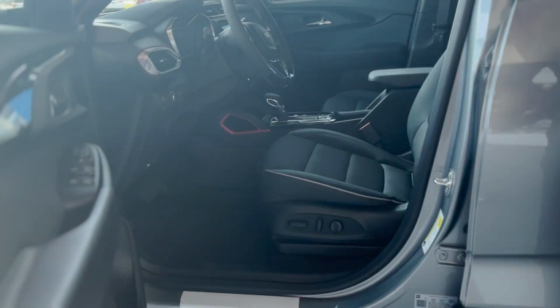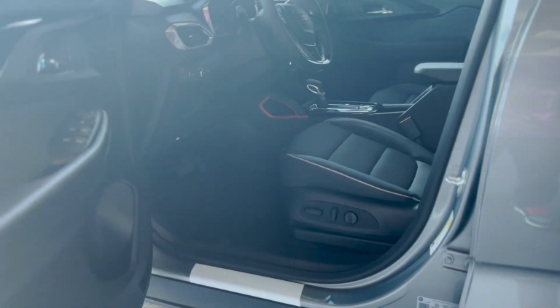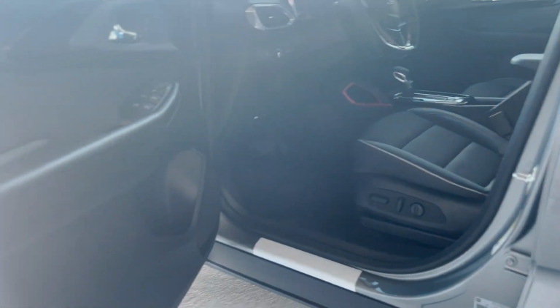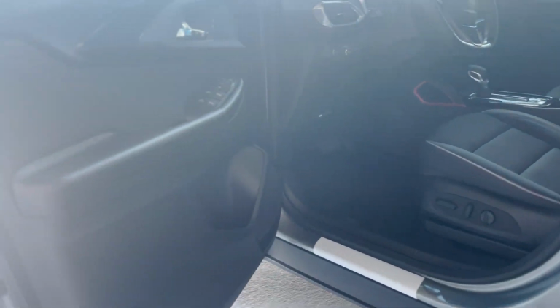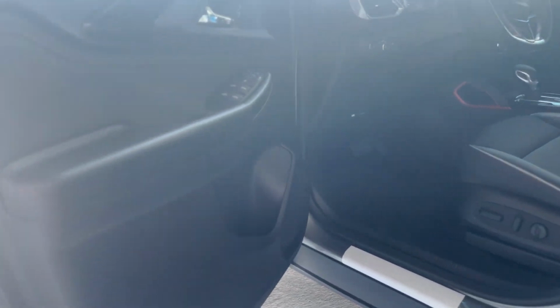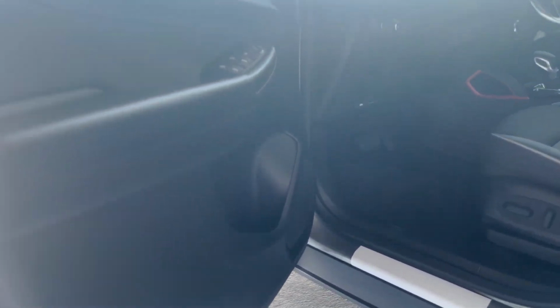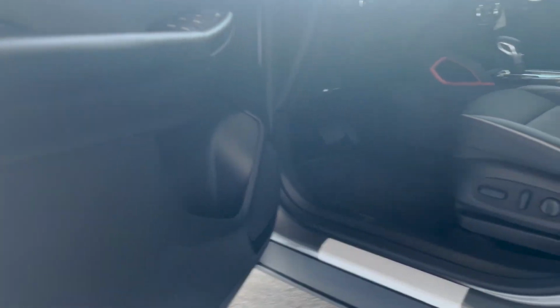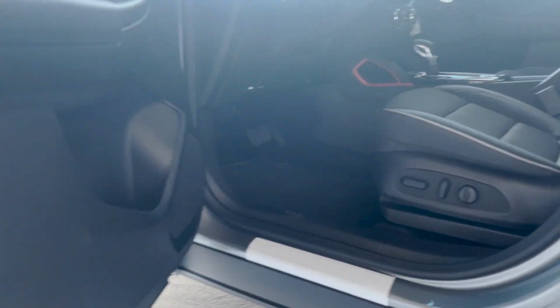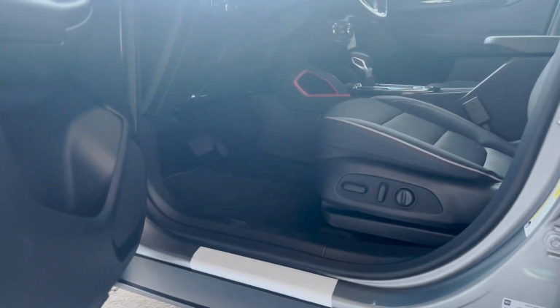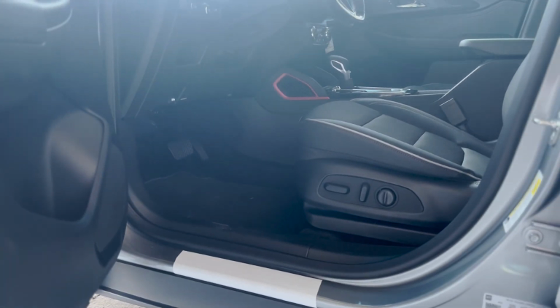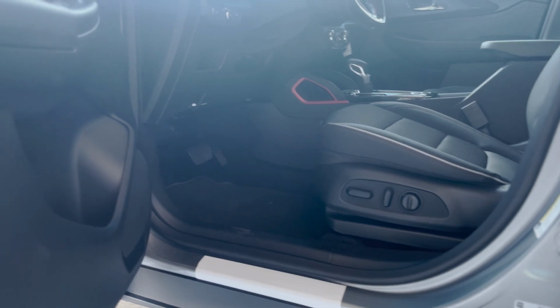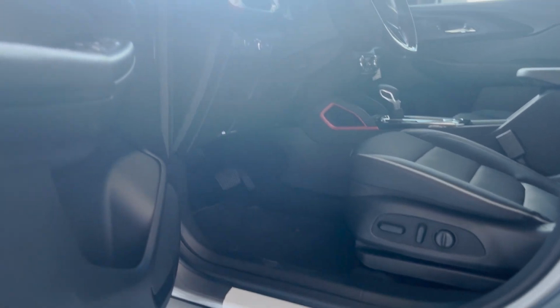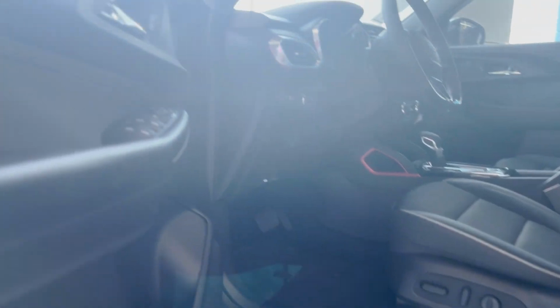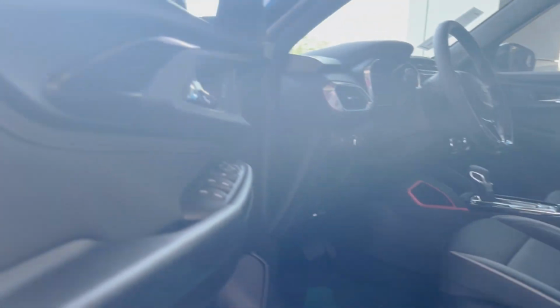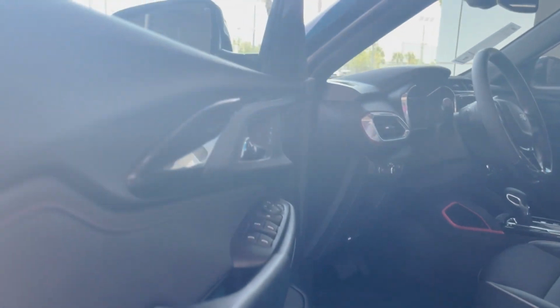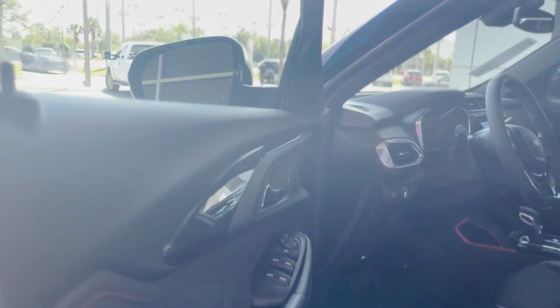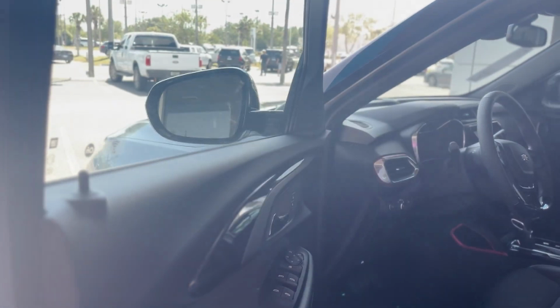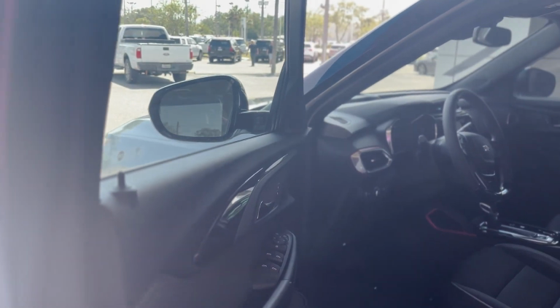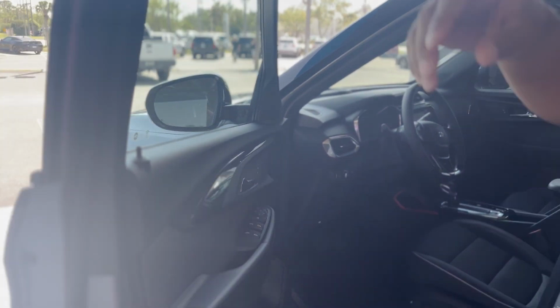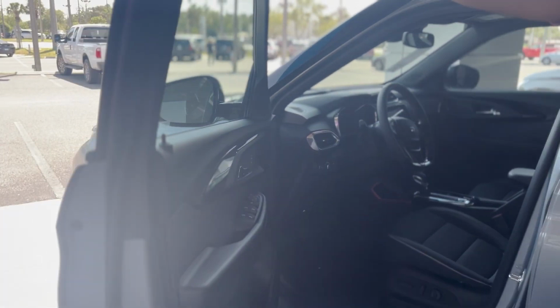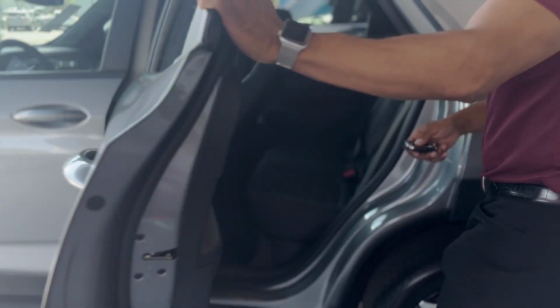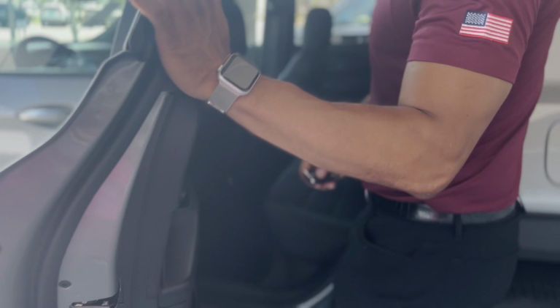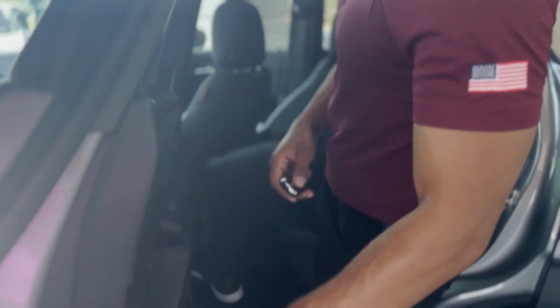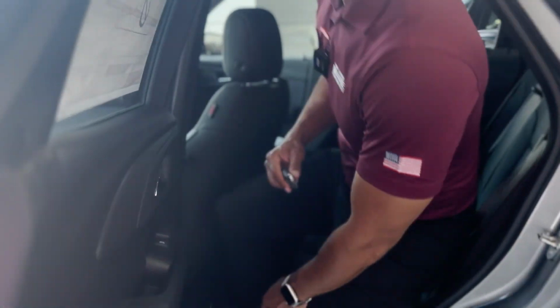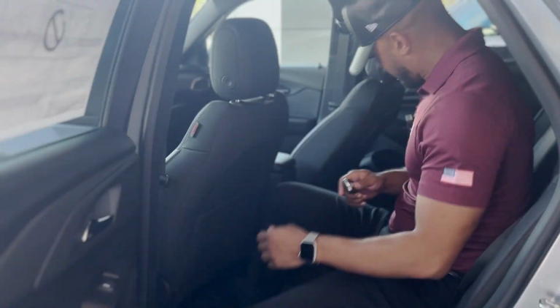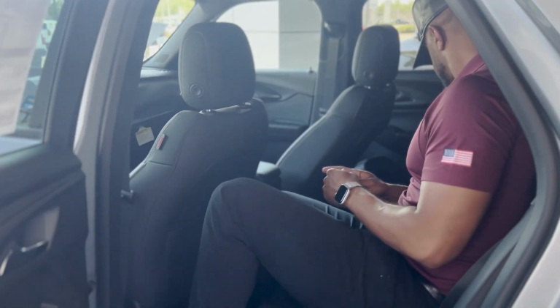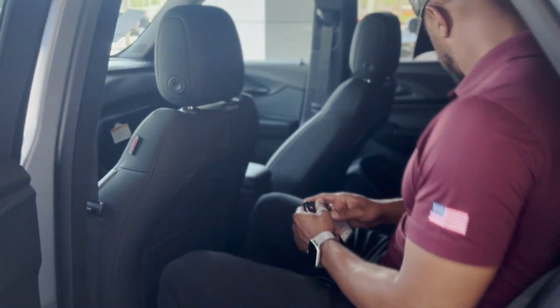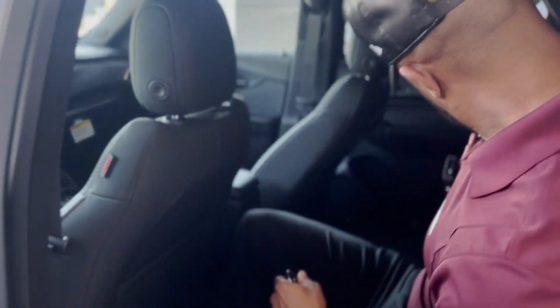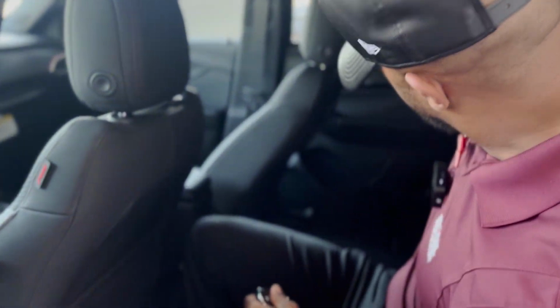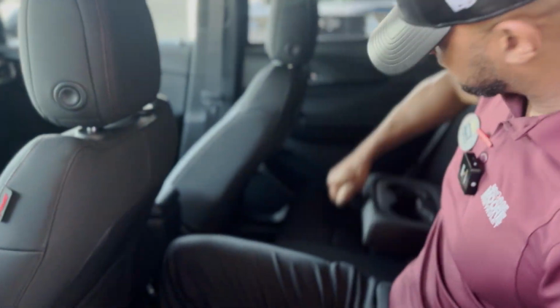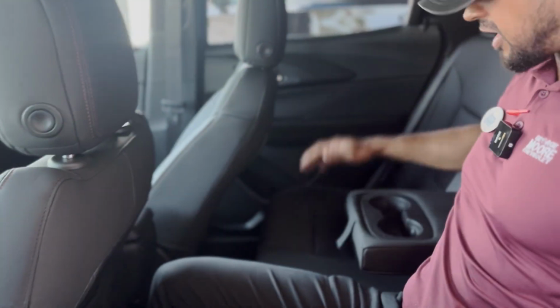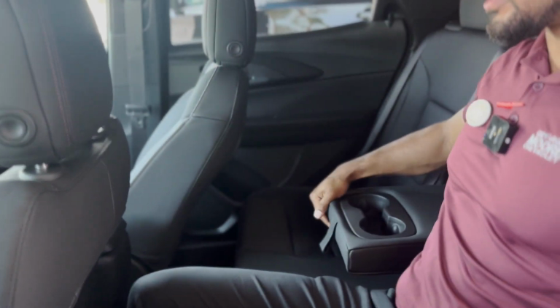It has a jet black cloth interior with red stitching. We have power seats in the front for the driver, automatic locks, power windows, power mirrors, up to five-passenger seating, and an armrest with dual cup holders inside.